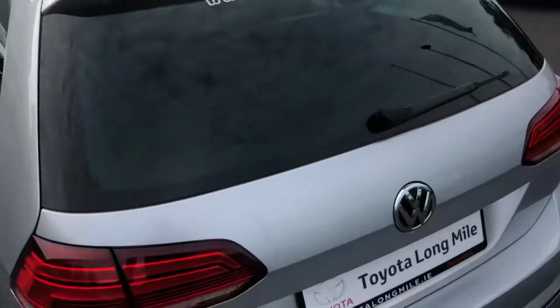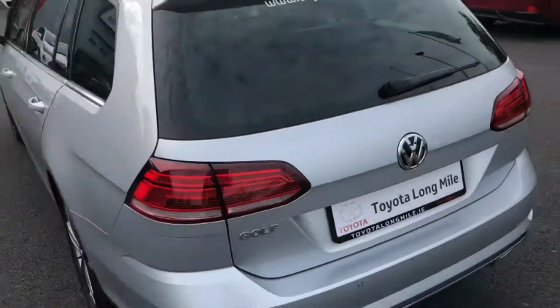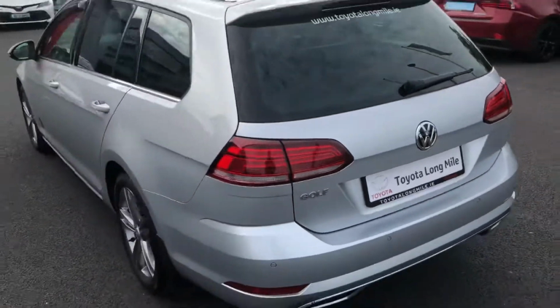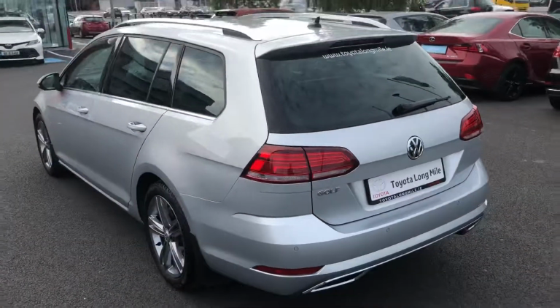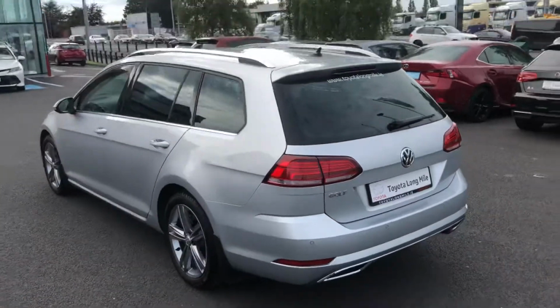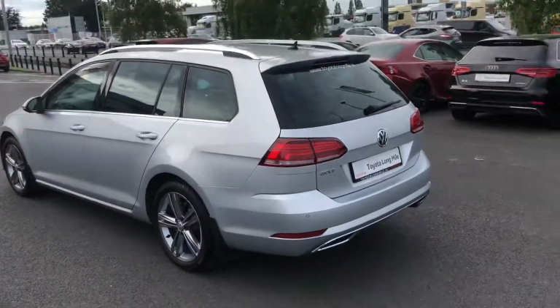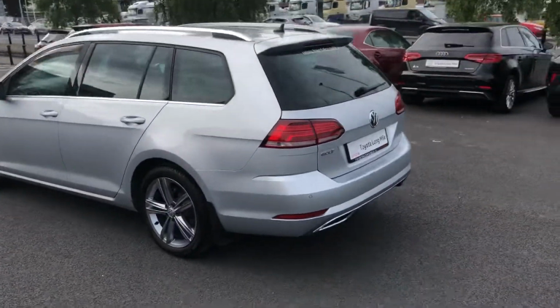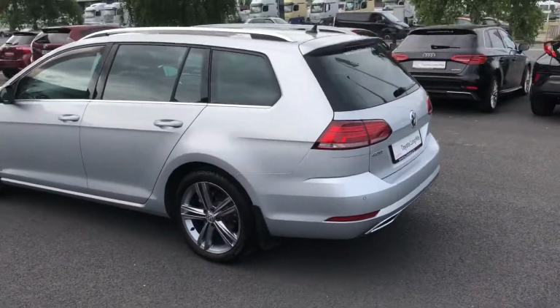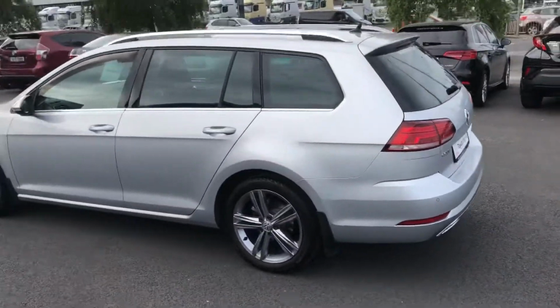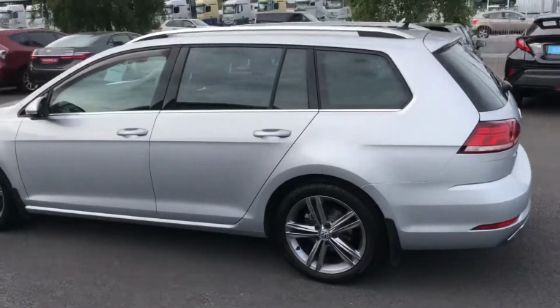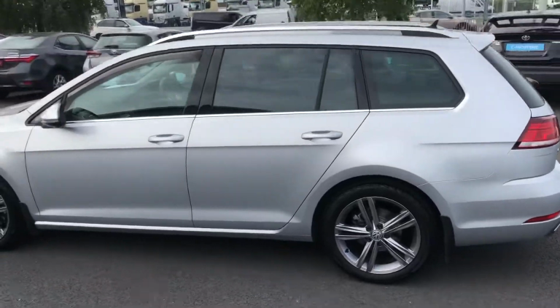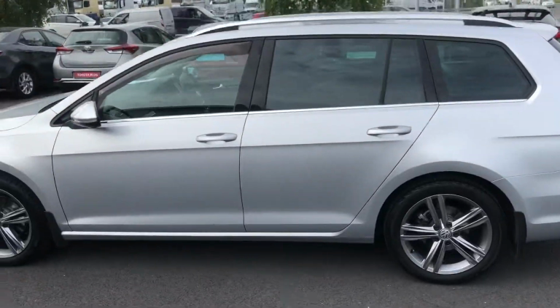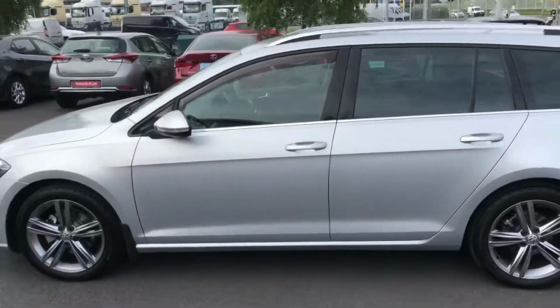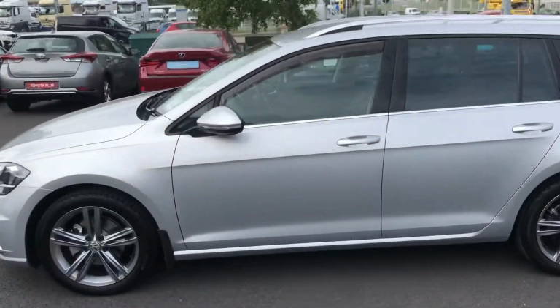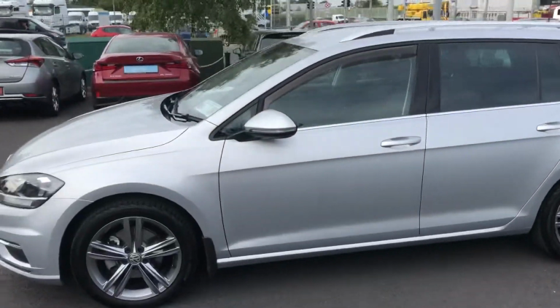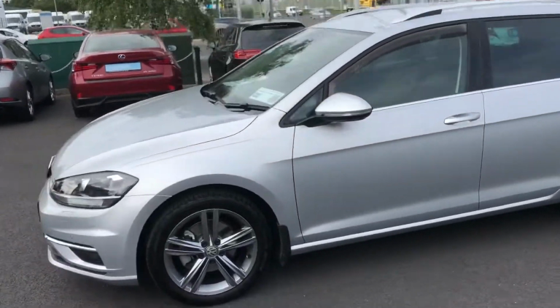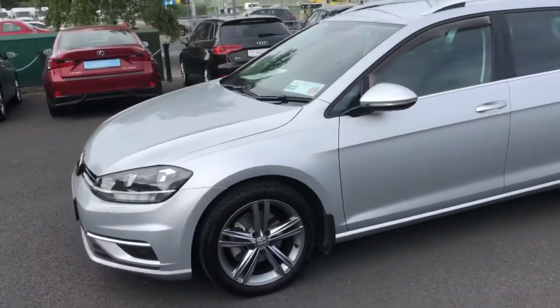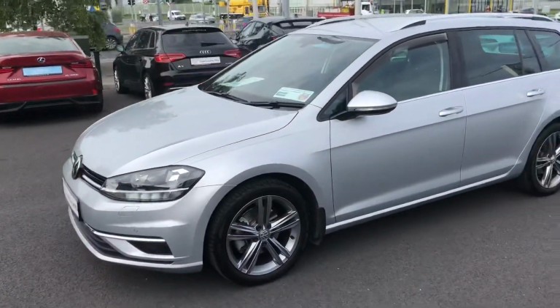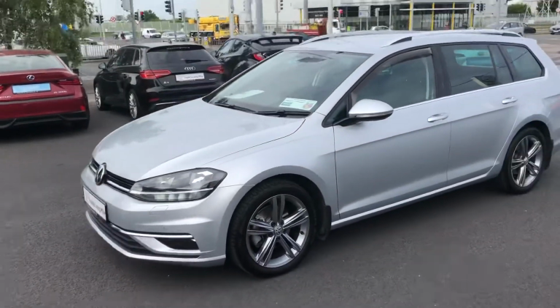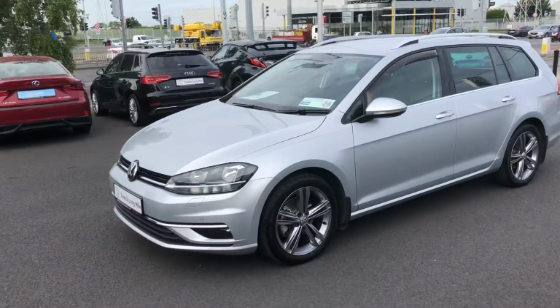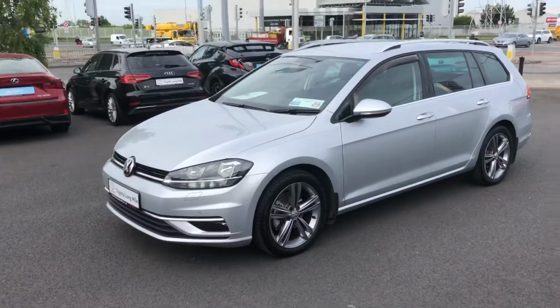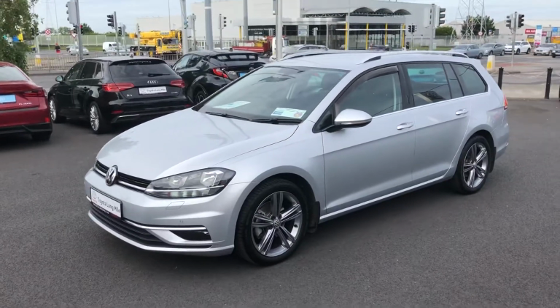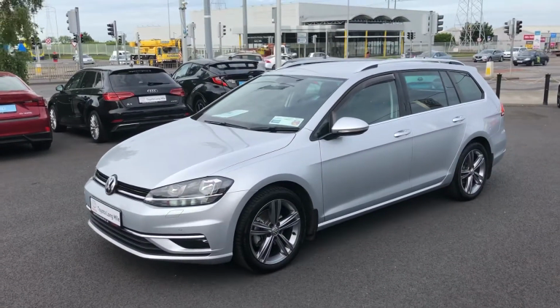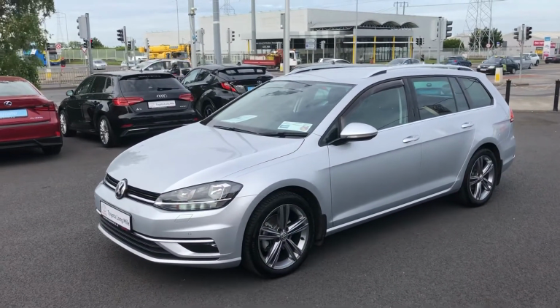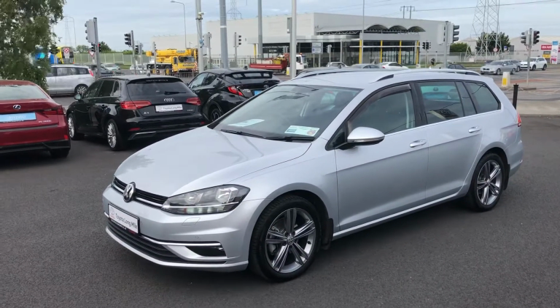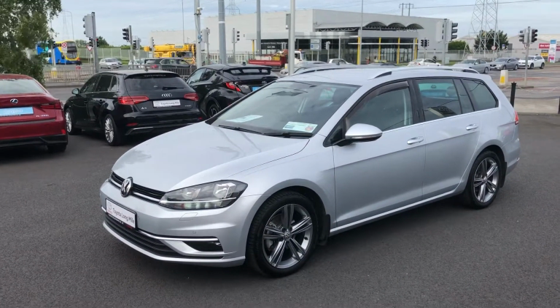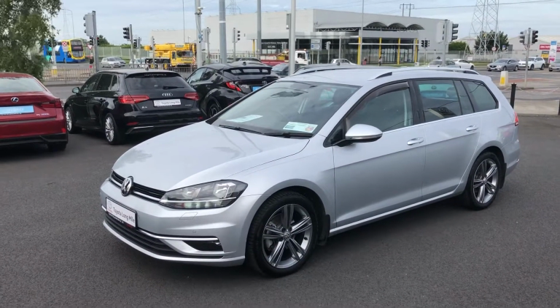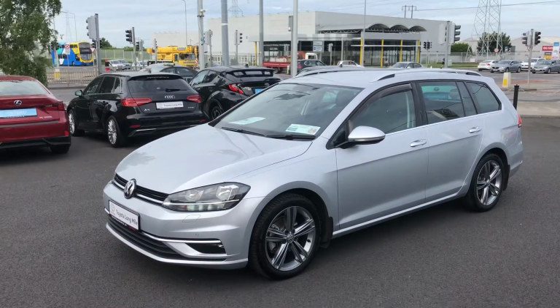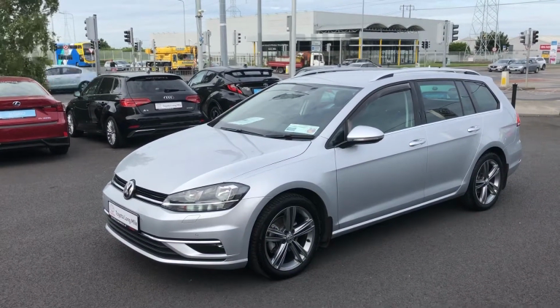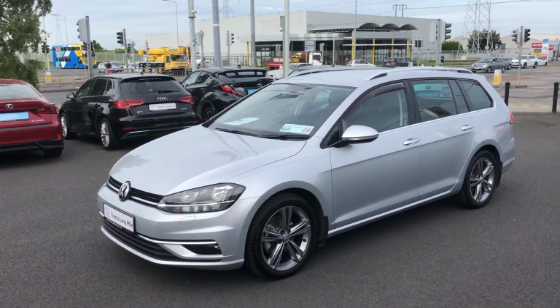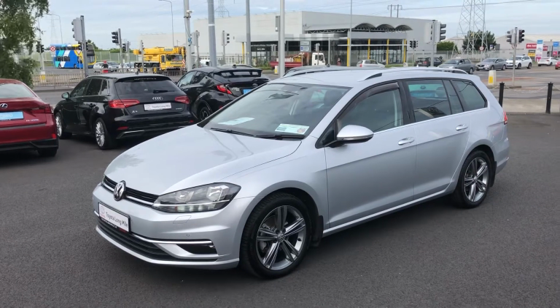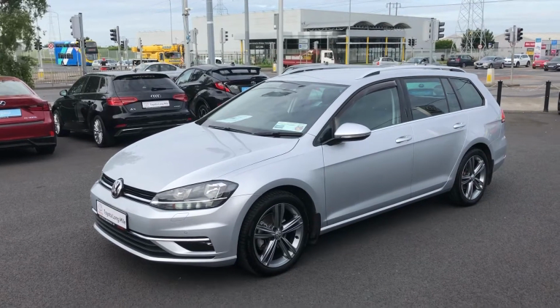So that's the 2018 Volkswagen Golf Estate in the Highline spec. Really nice car — it's going to come fully serviced, it'll be professionally valeted, and then you will have a year's warranty with the car with unlimited mileage, and you also have a year's roadside assistance.